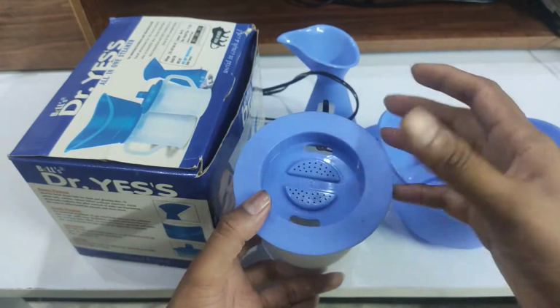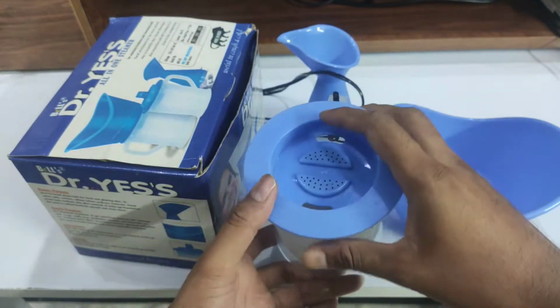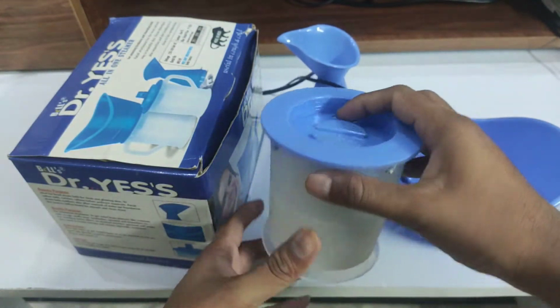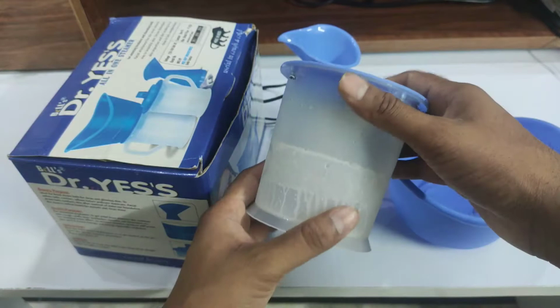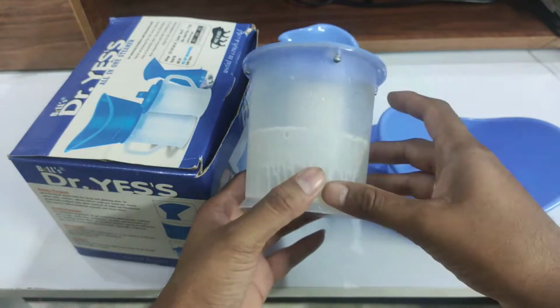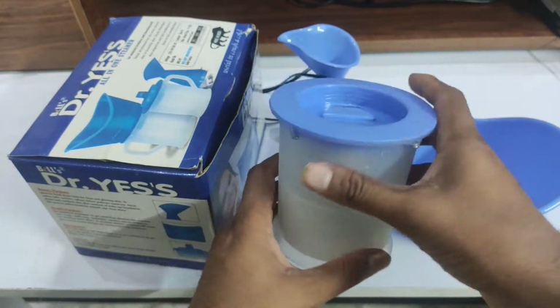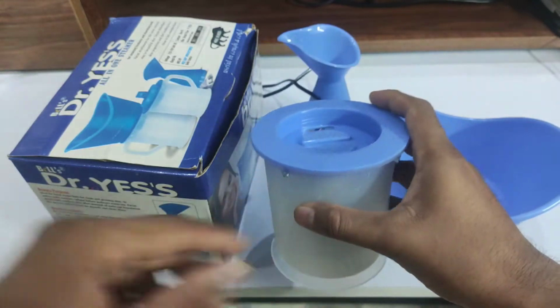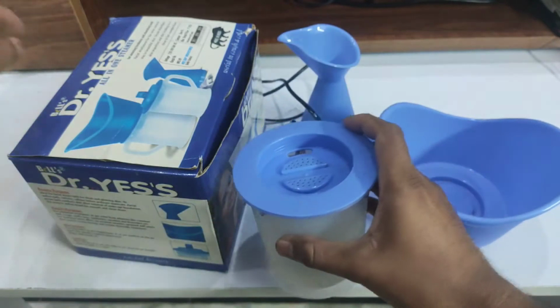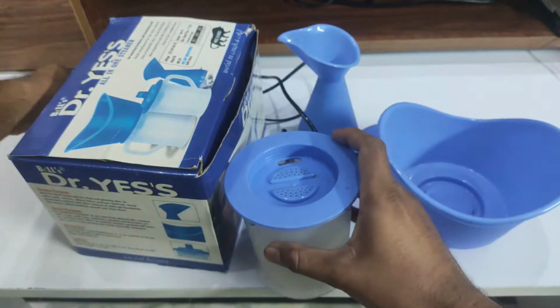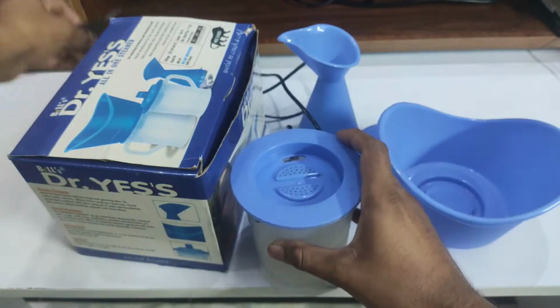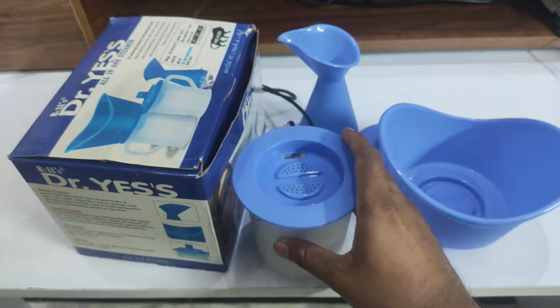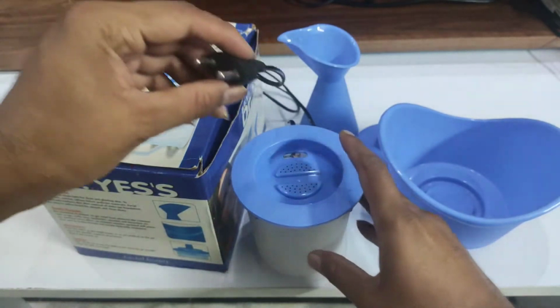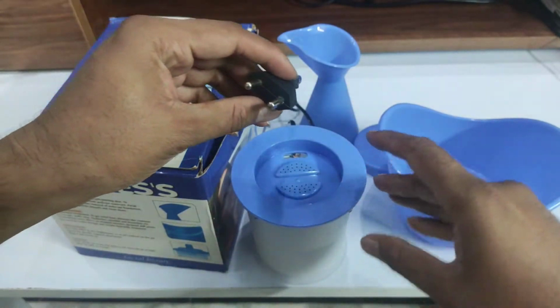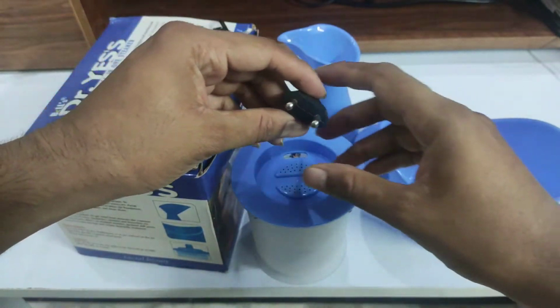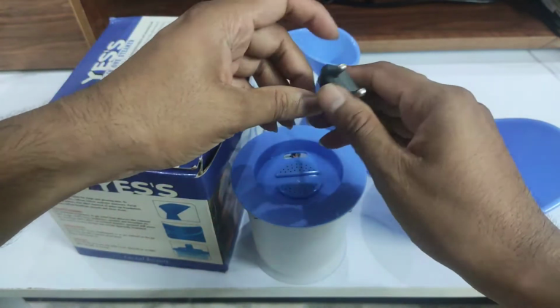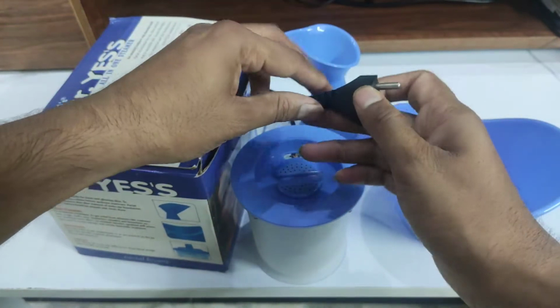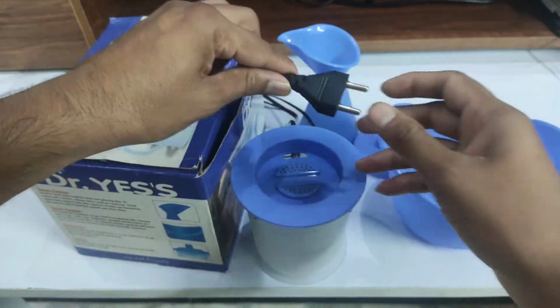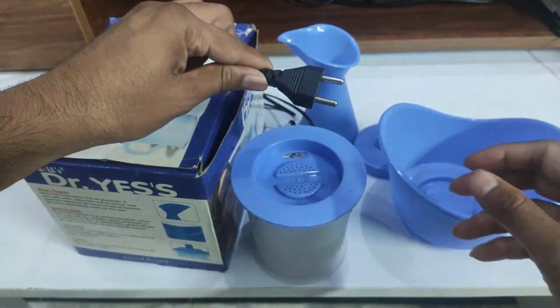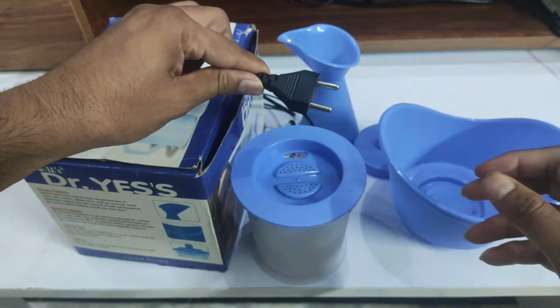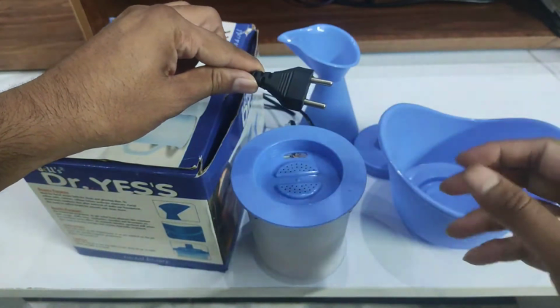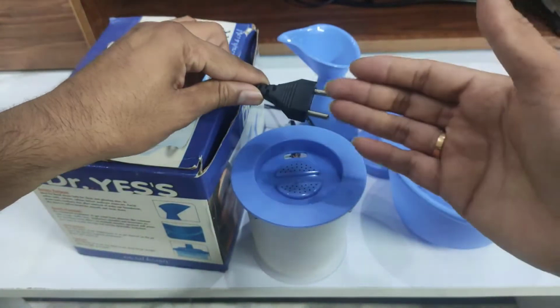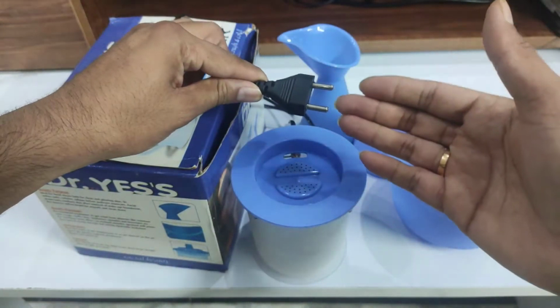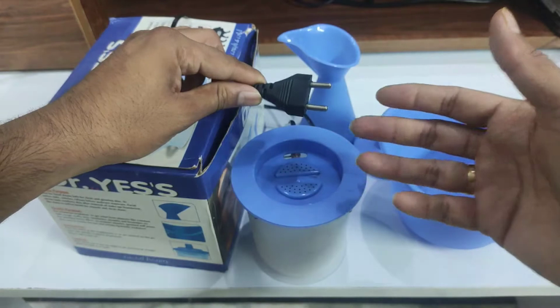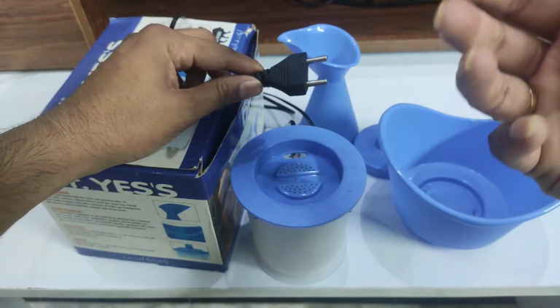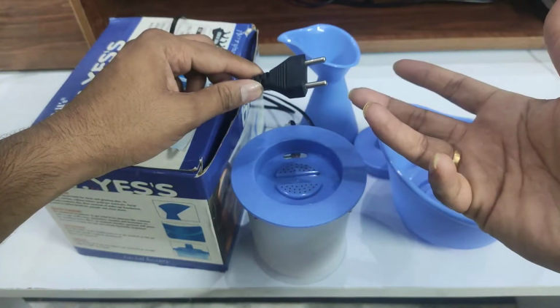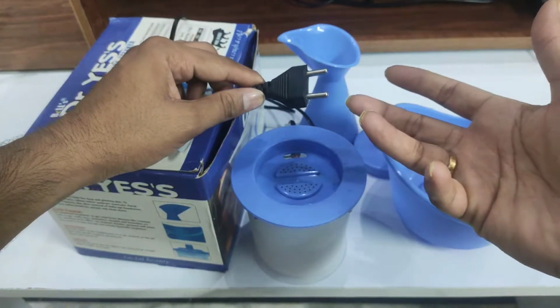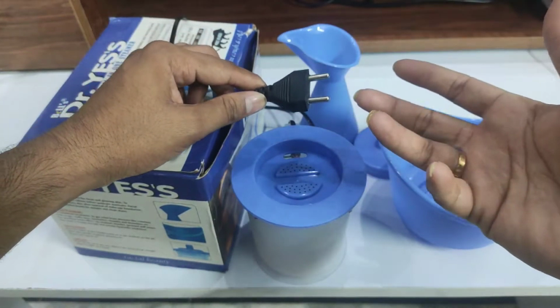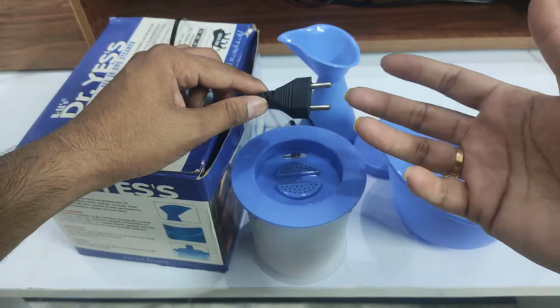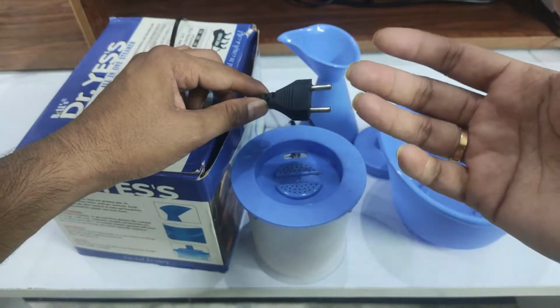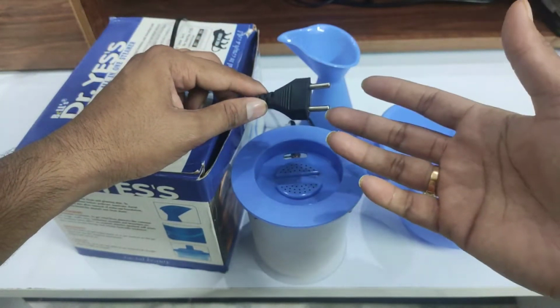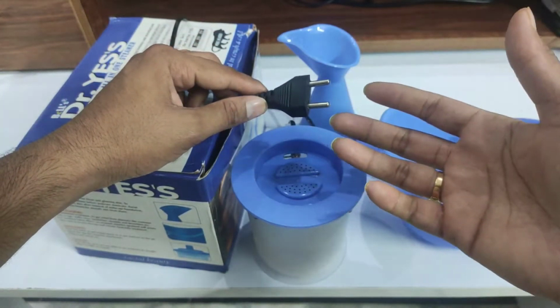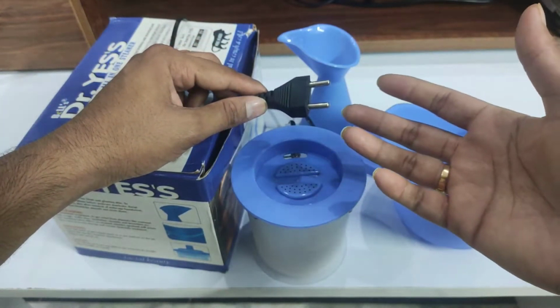After using it, this has a simple plug. You can use it with any socket — it works with 240 volts.